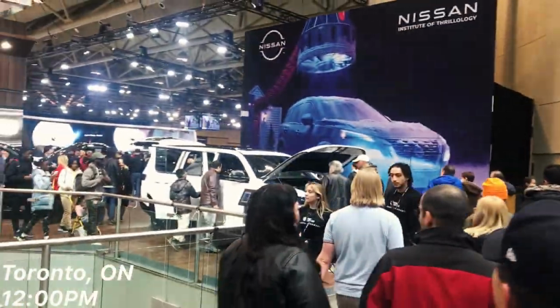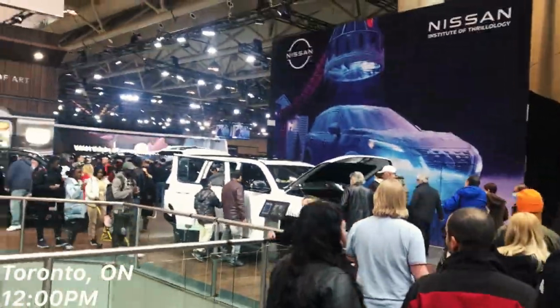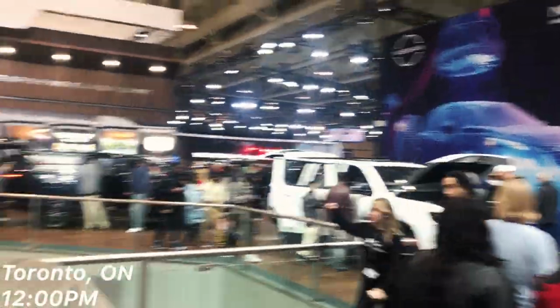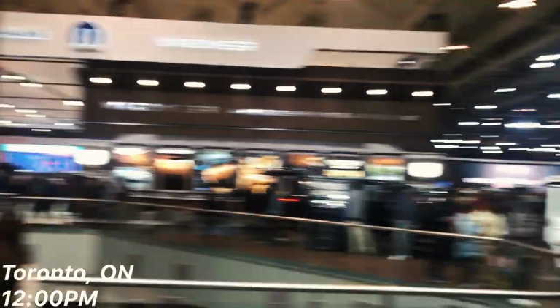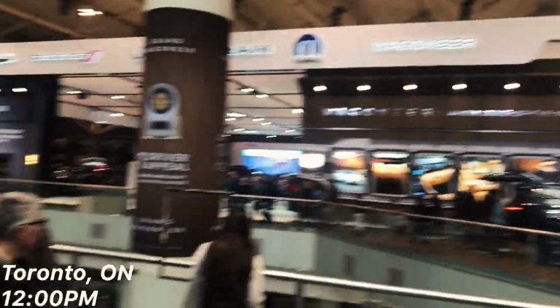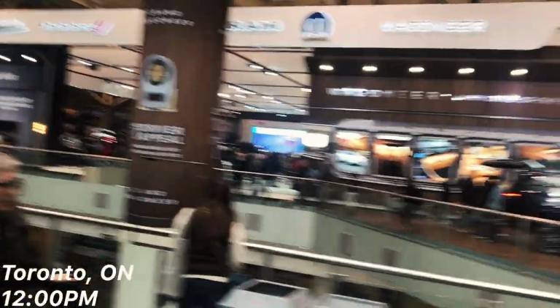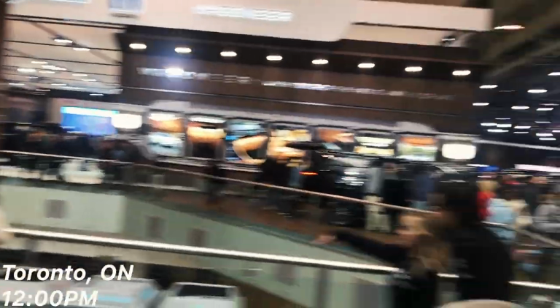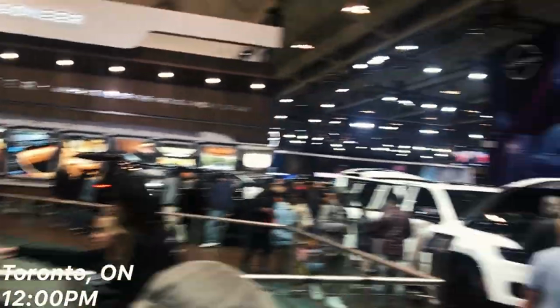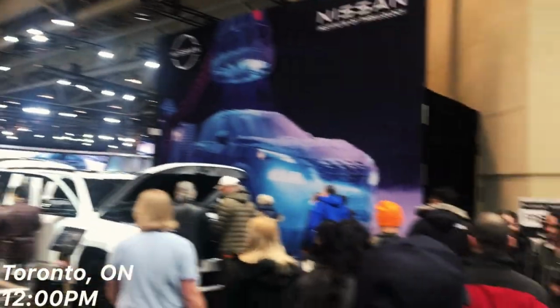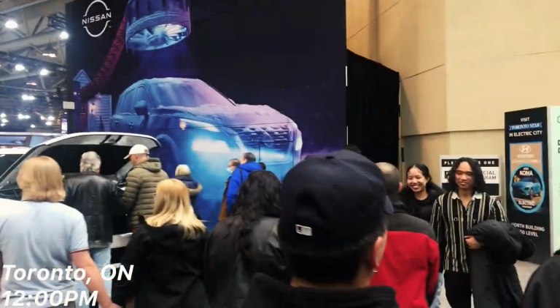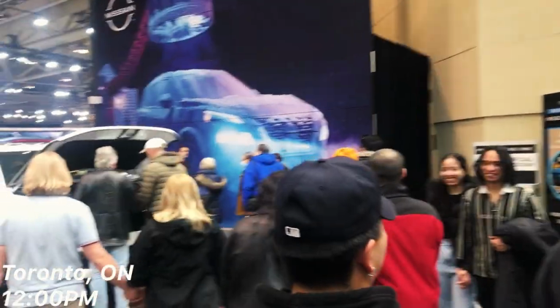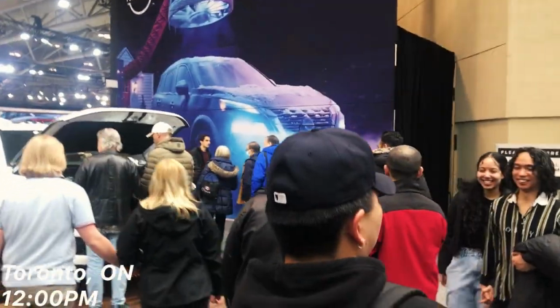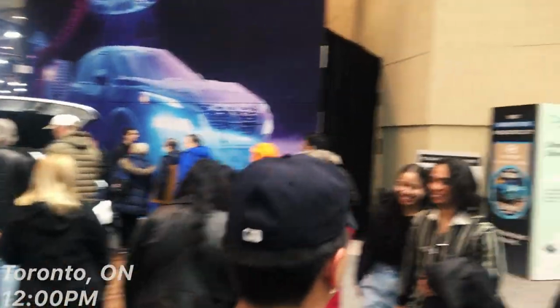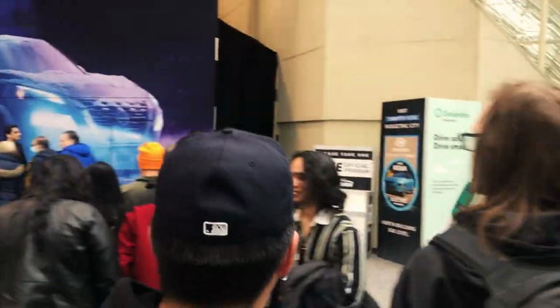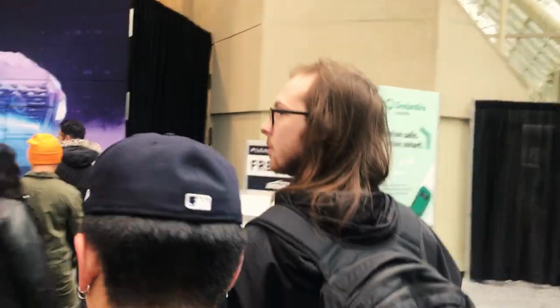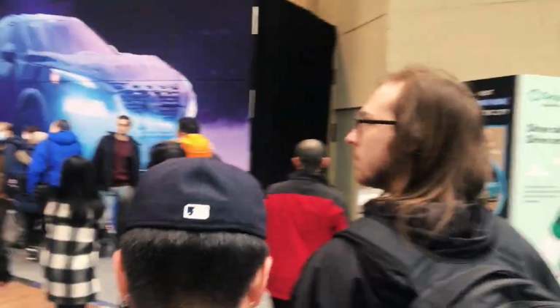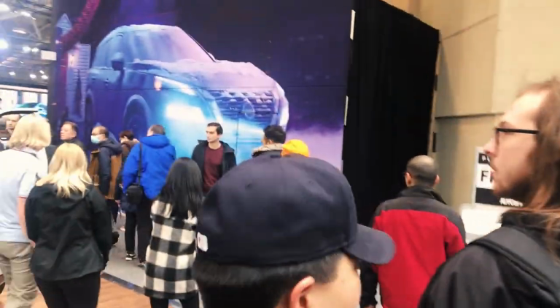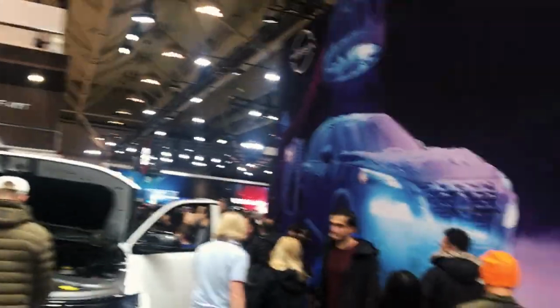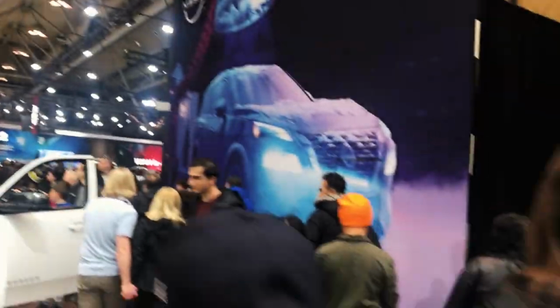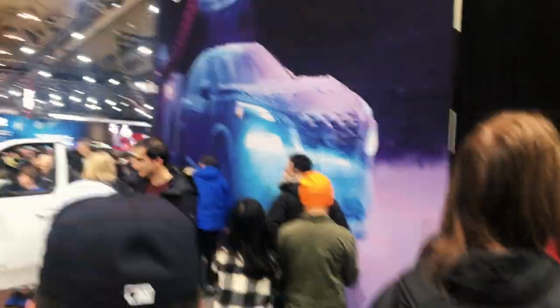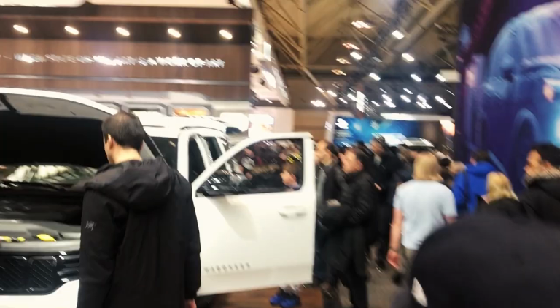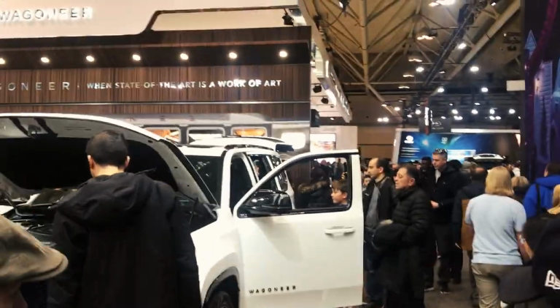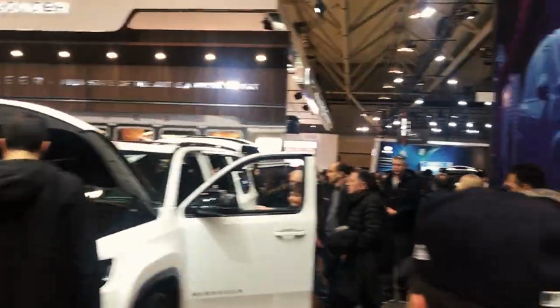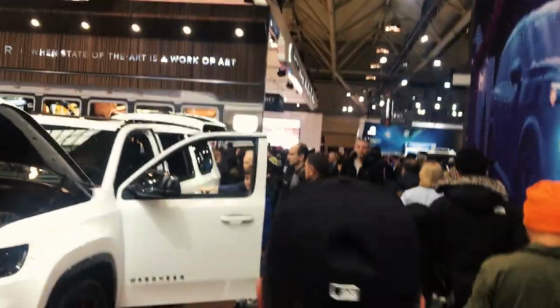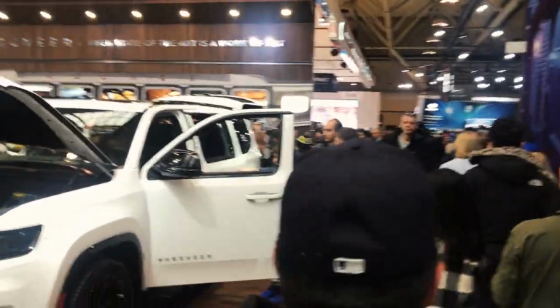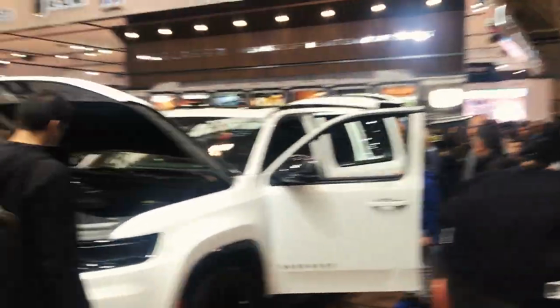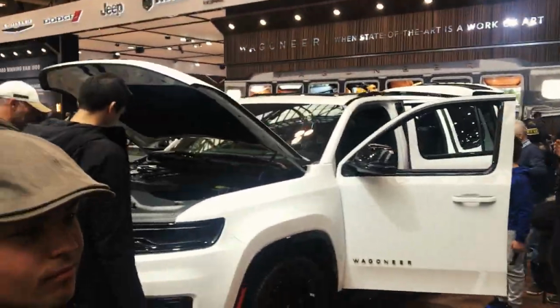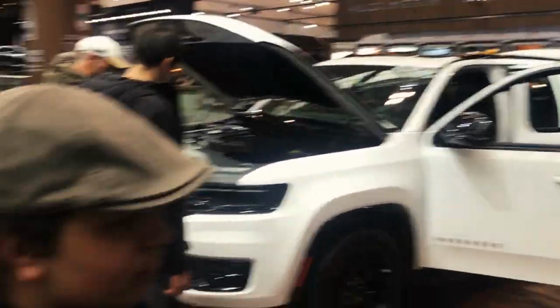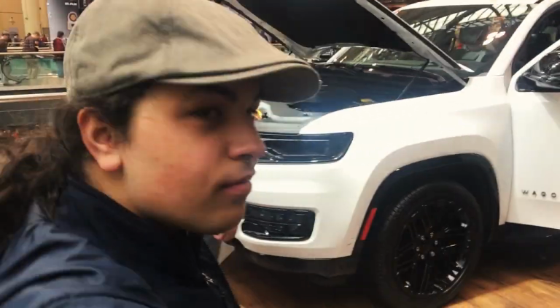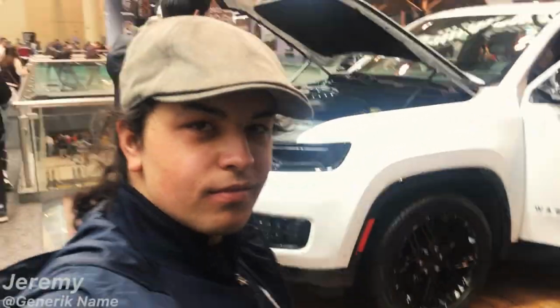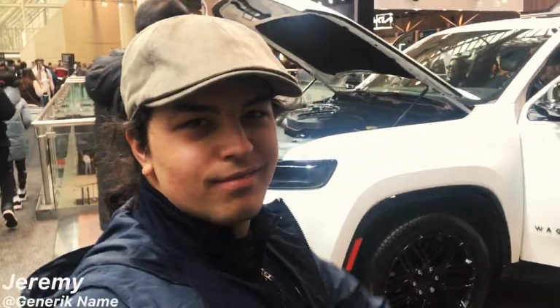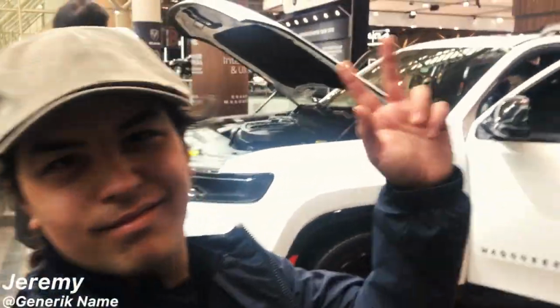We are back here at the Auto Show — fourth year, finally back after a two or three year hiatus from the pandemic. We got a new guy here, Jeremy.